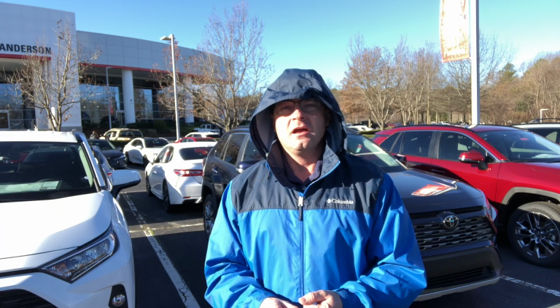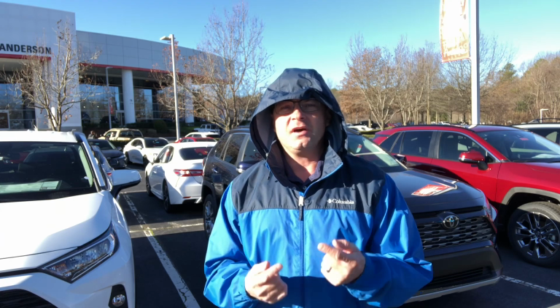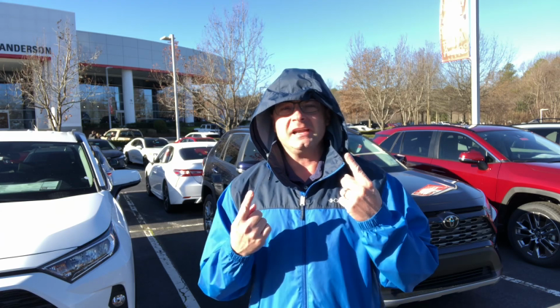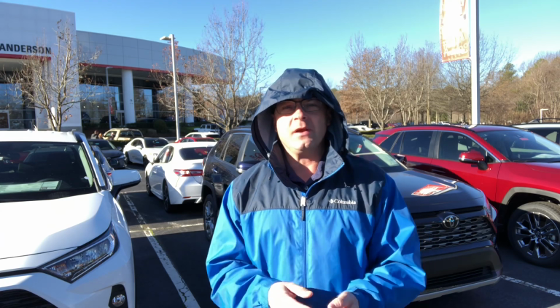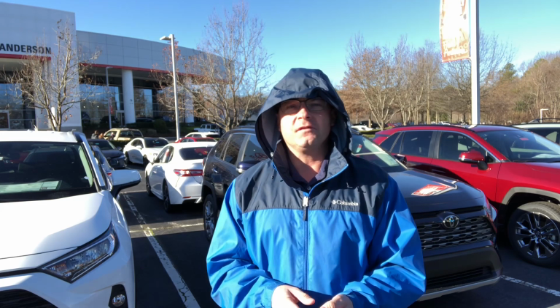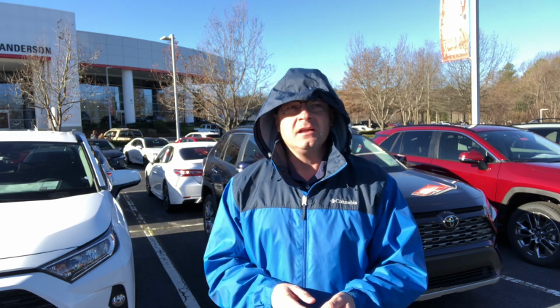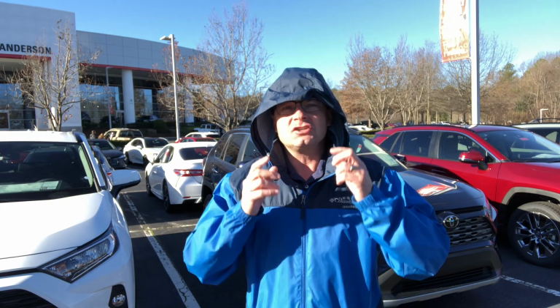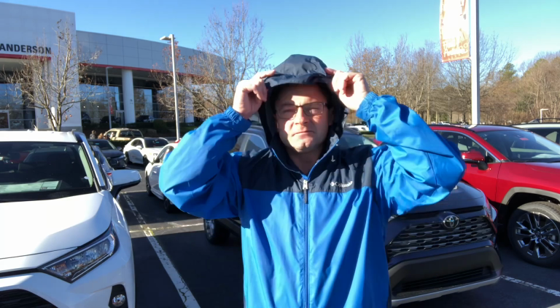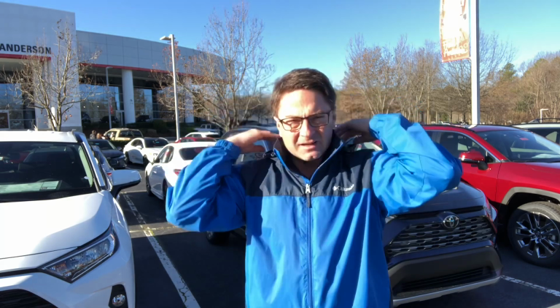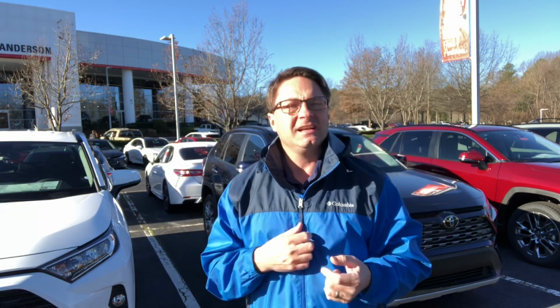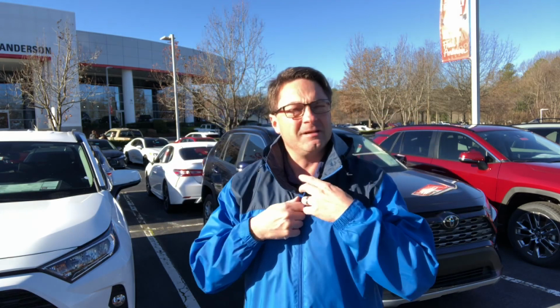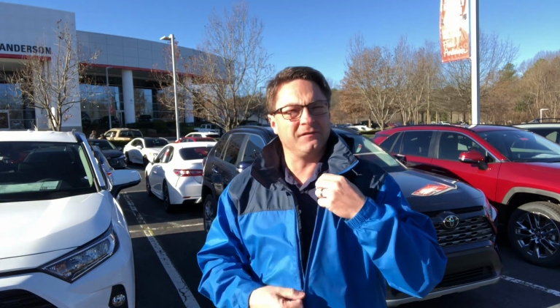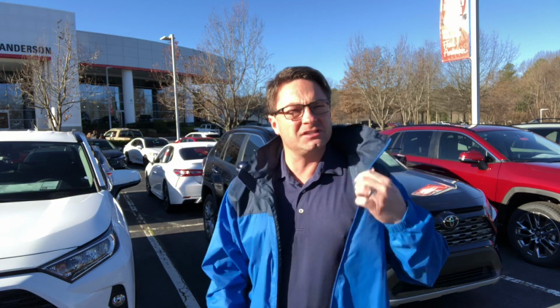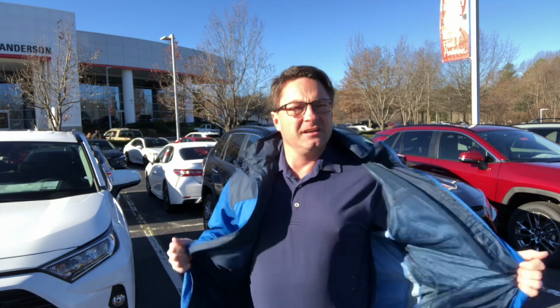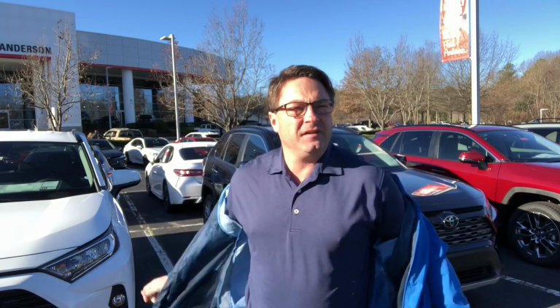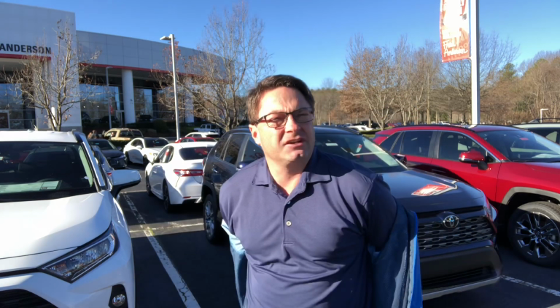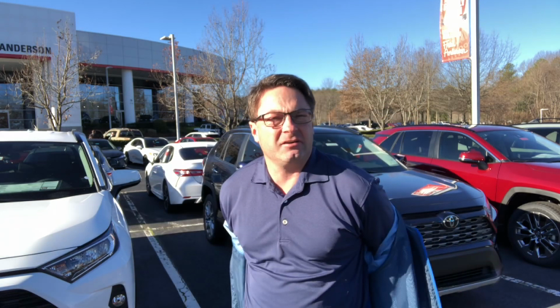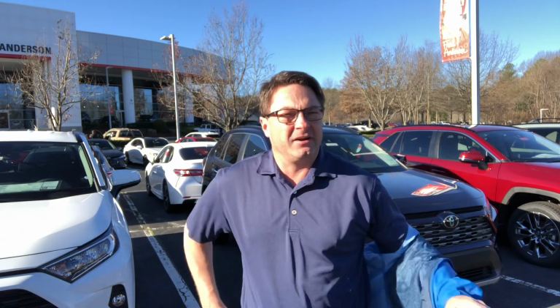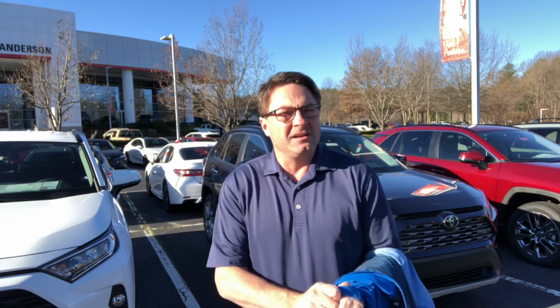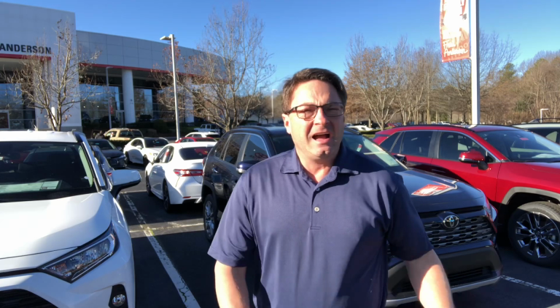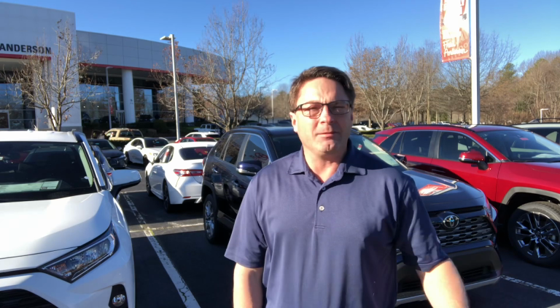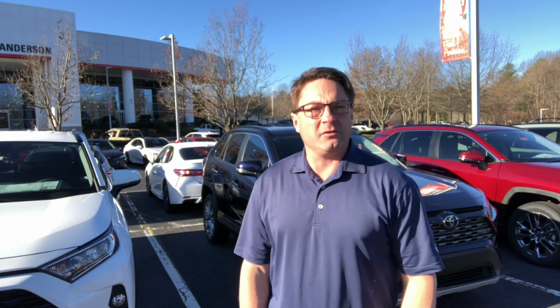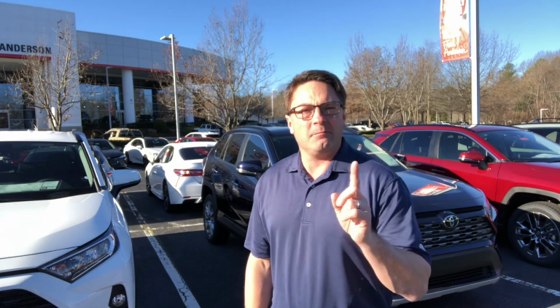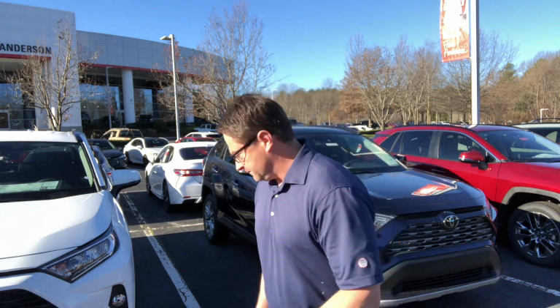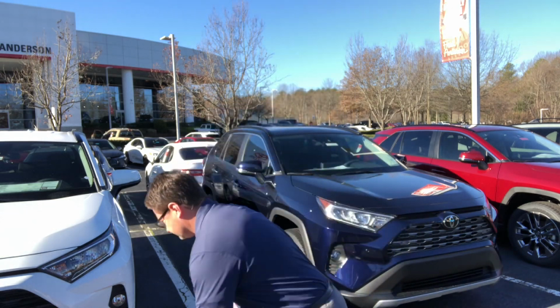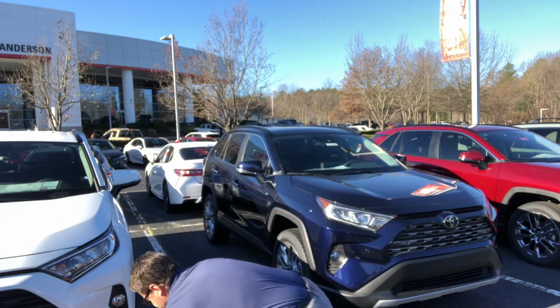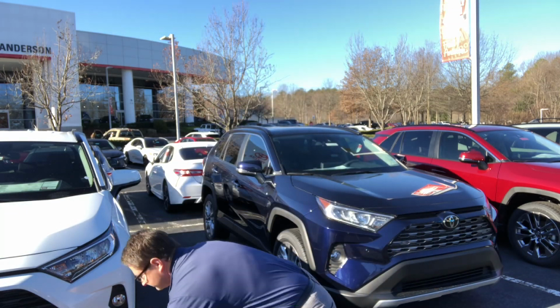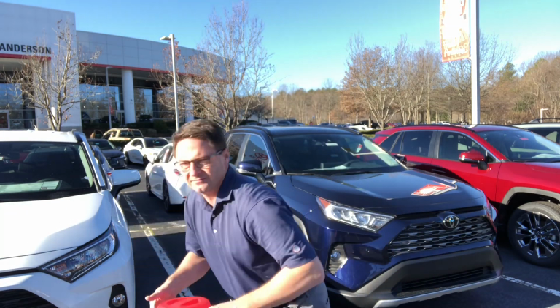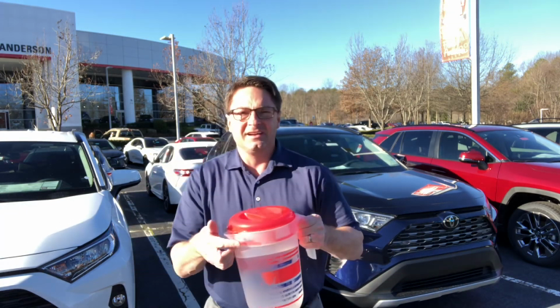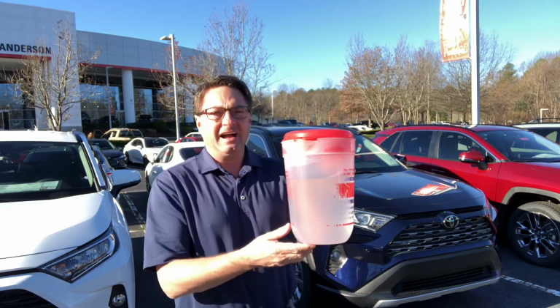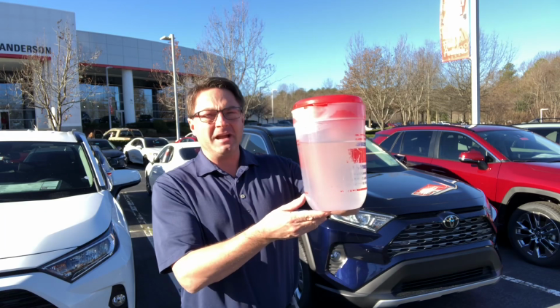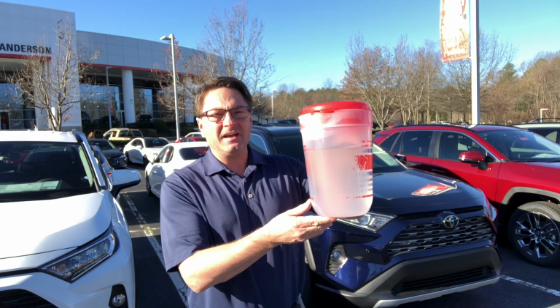I thought I might need my raincoat for that. Actually, it's December 31st, 58 degrees here in North Carolina. I probably don't need that, but I might need this.